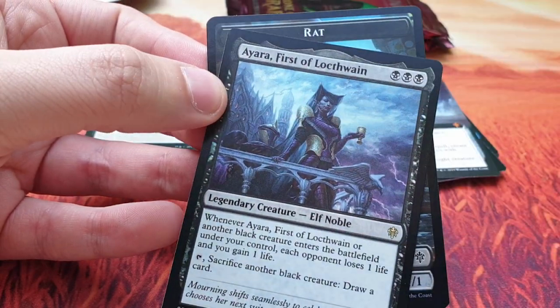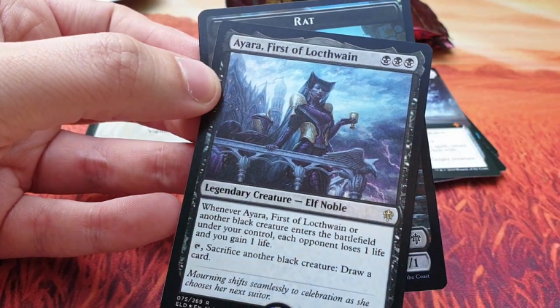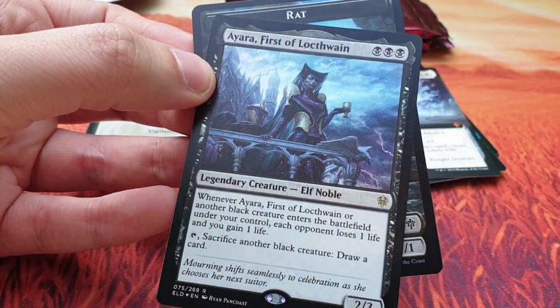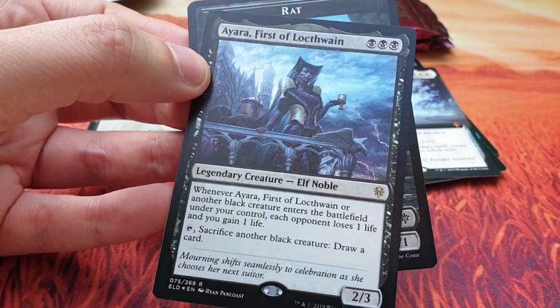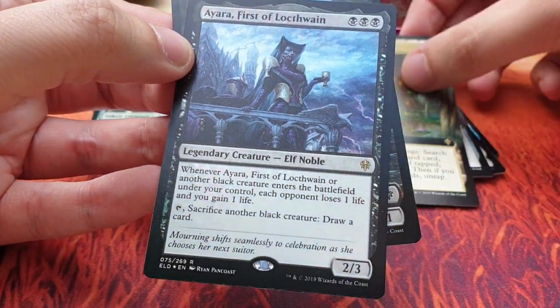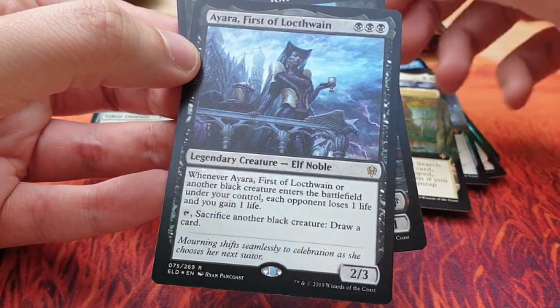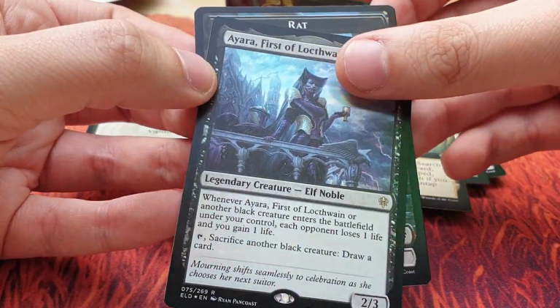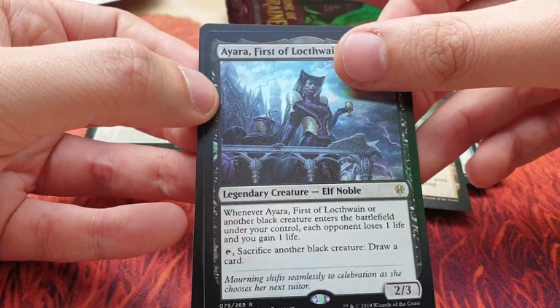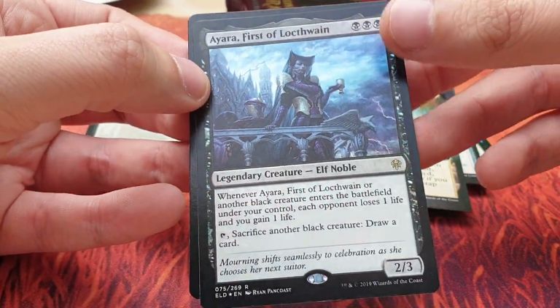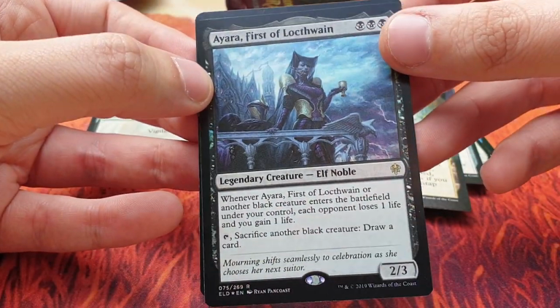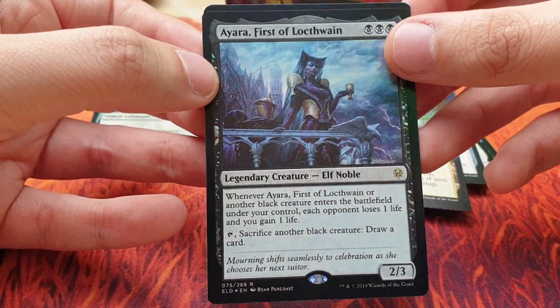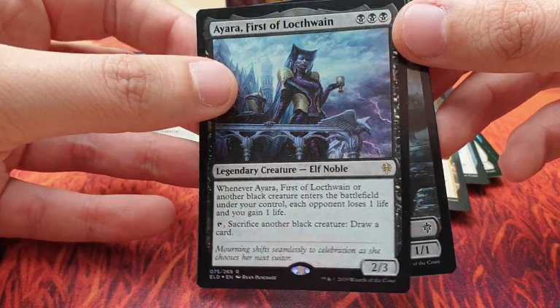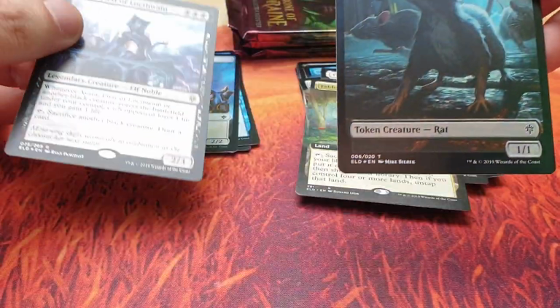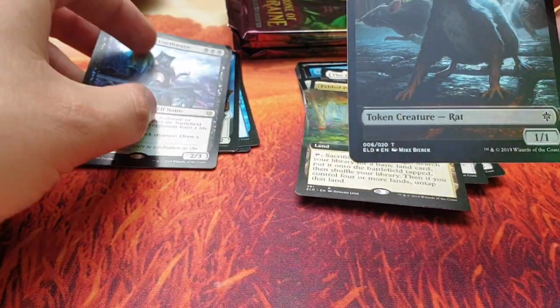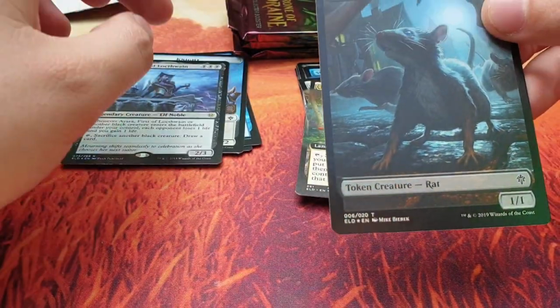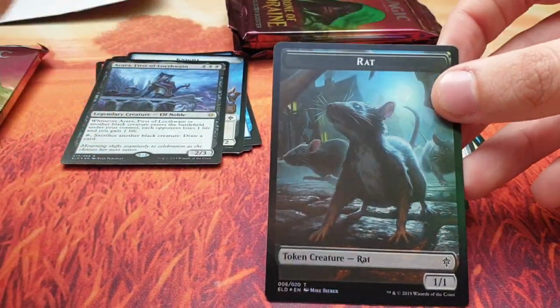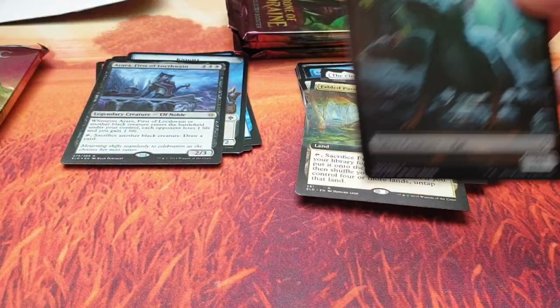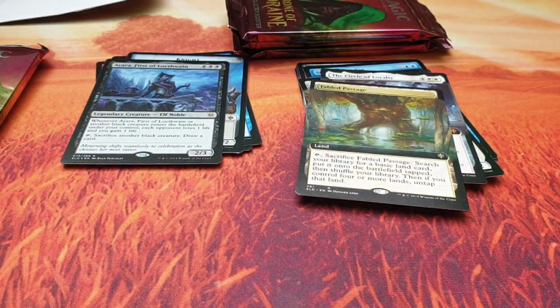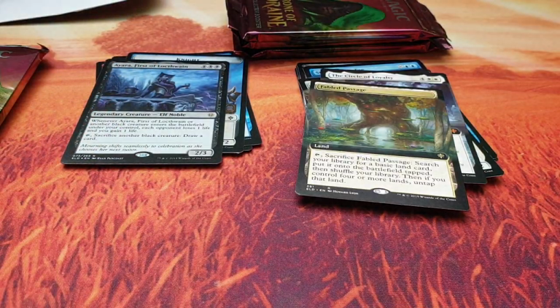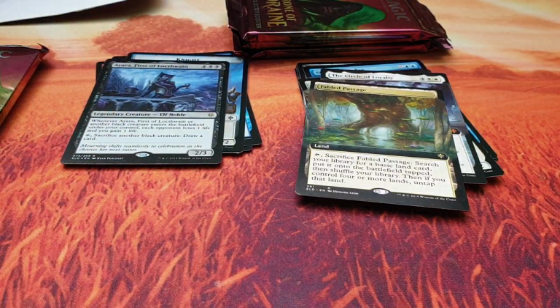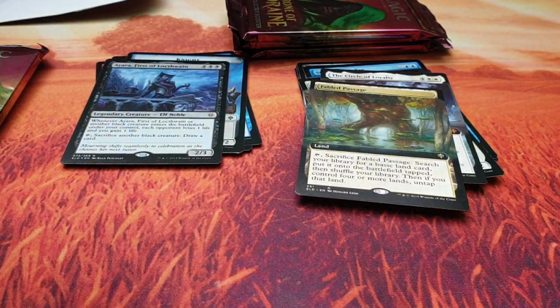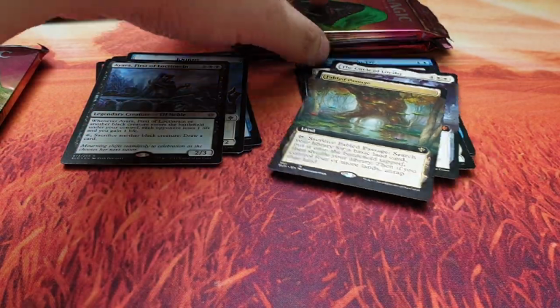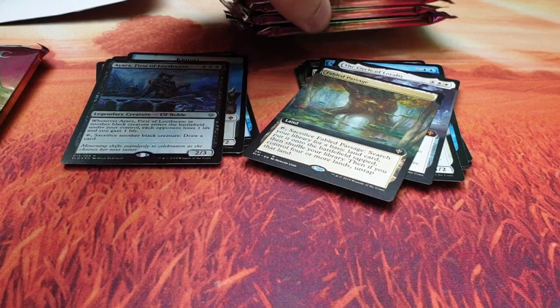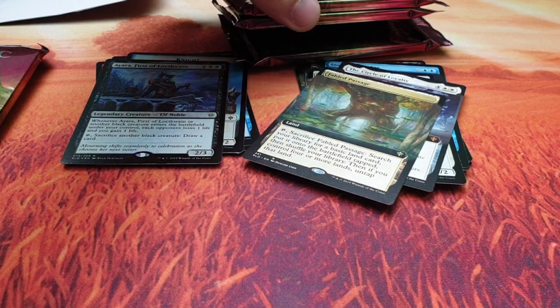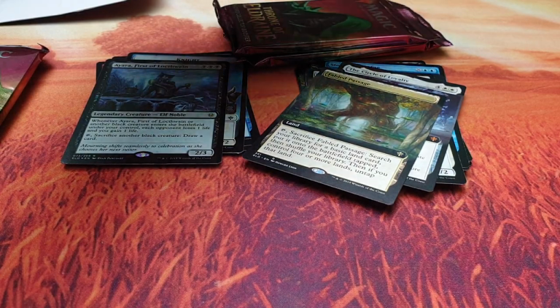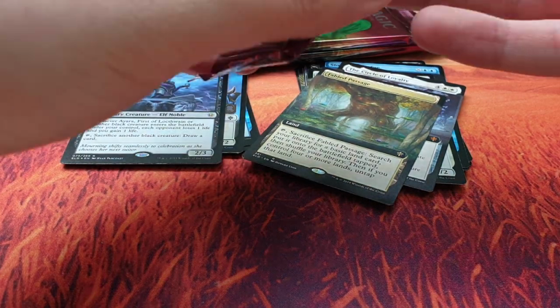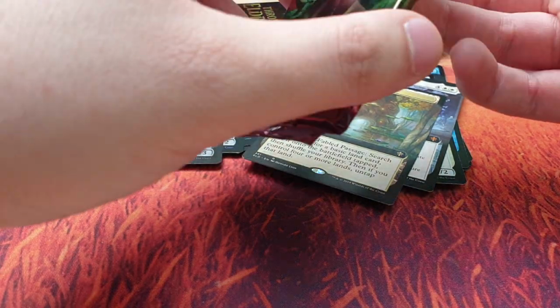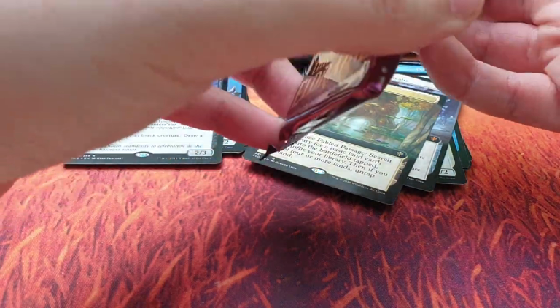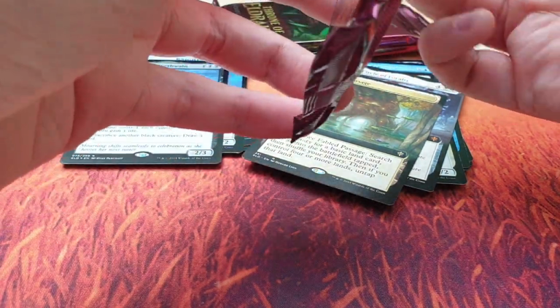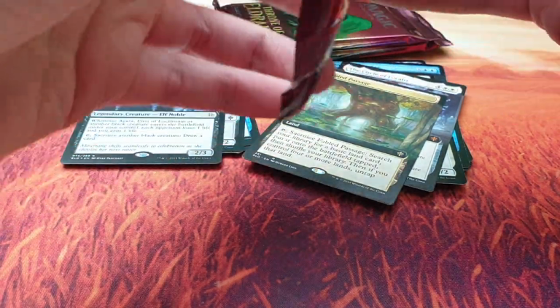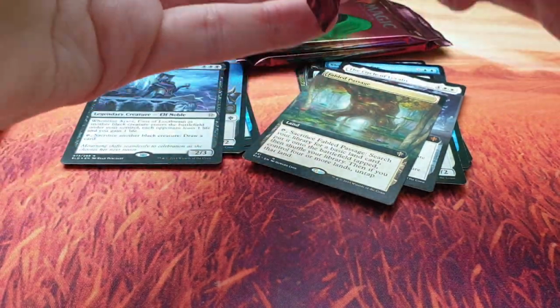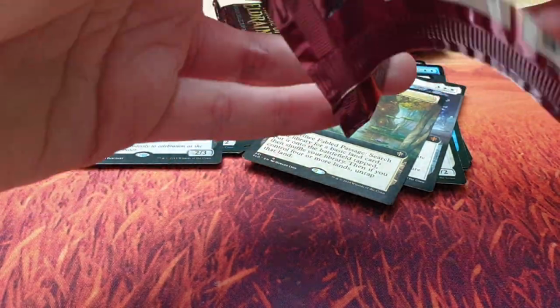Ayara, First of Locthwain in foil, and the red token. Three packs left — let's go for the finale. I hope for a Garruk Full Art actually — maybe I can get one in the last three packs.